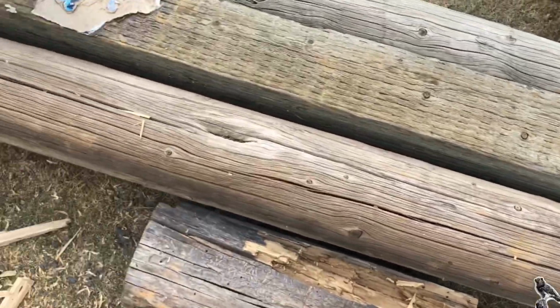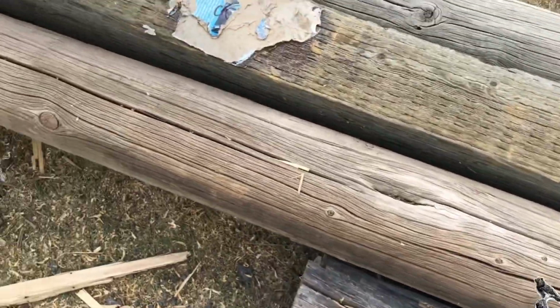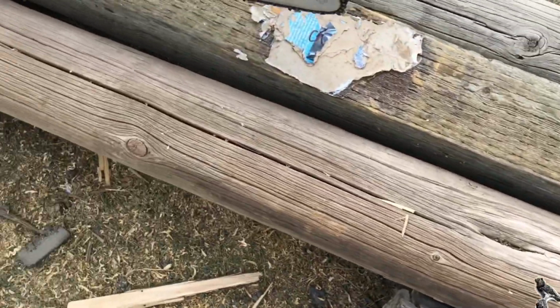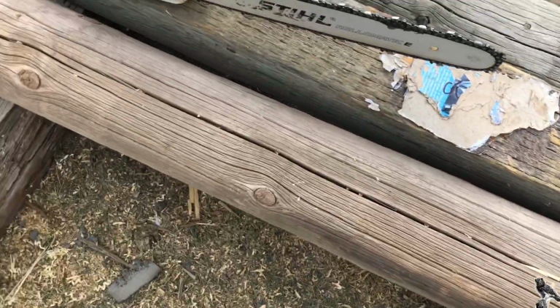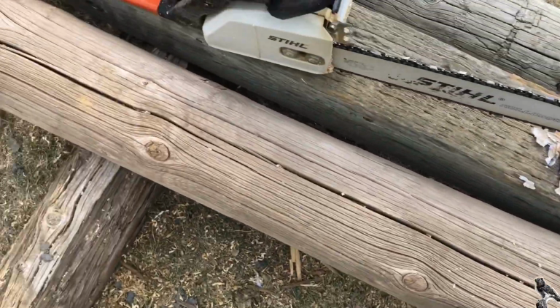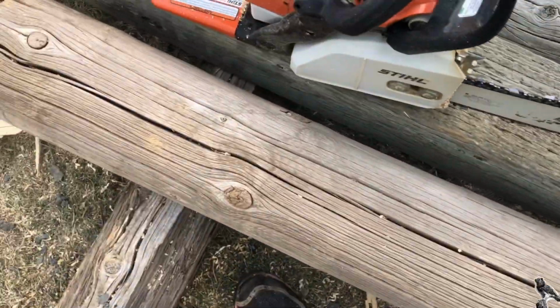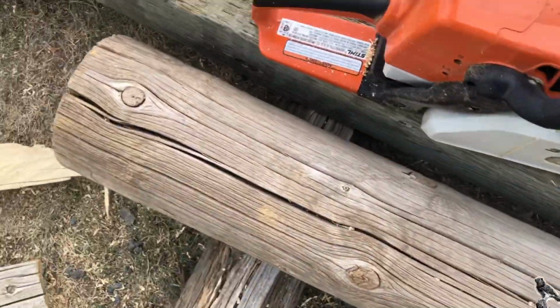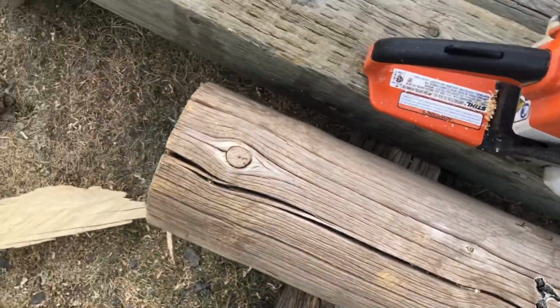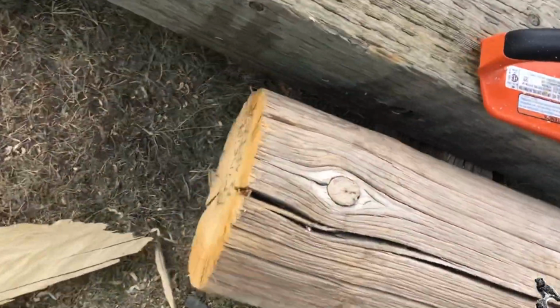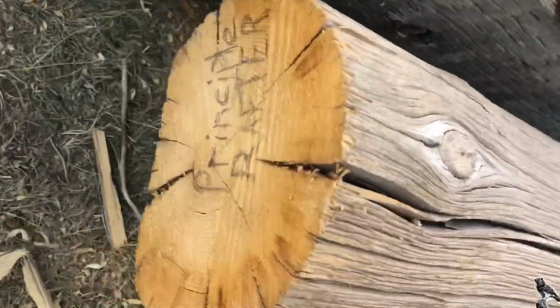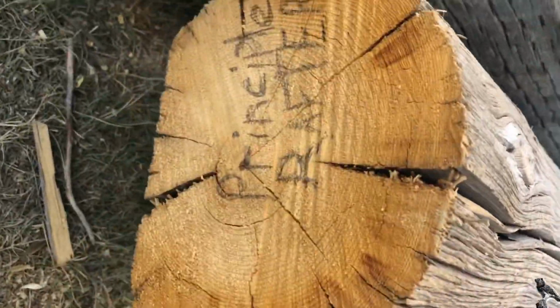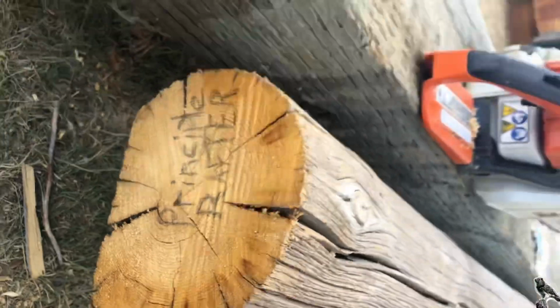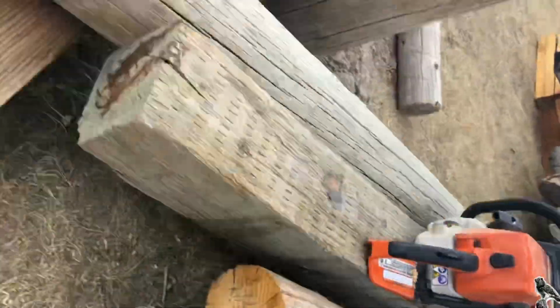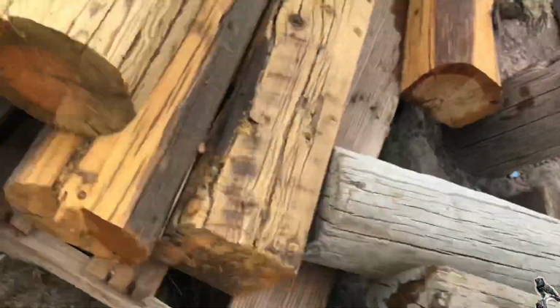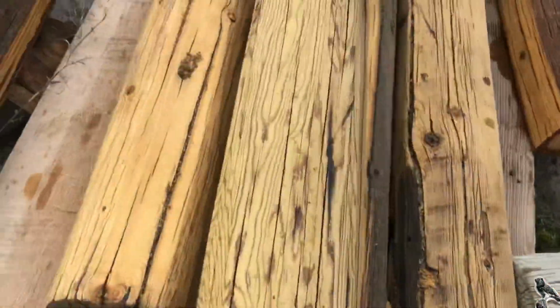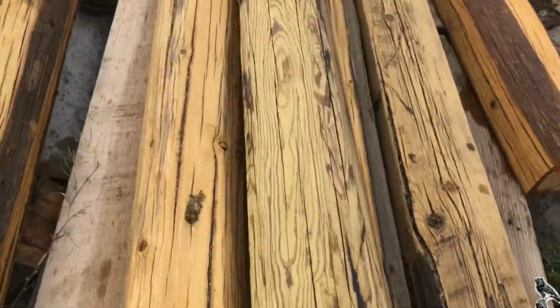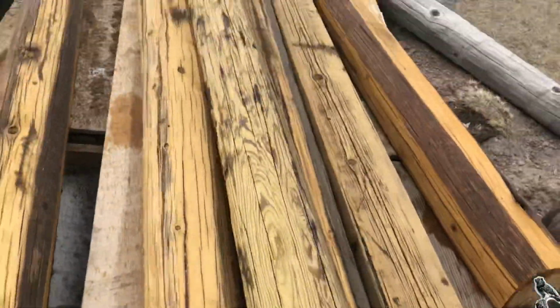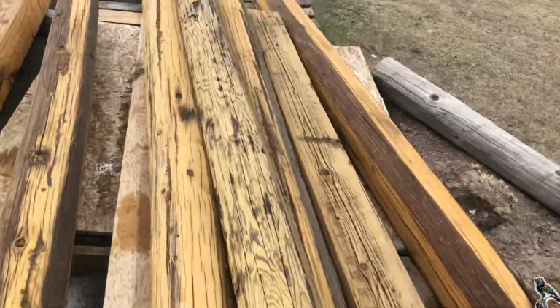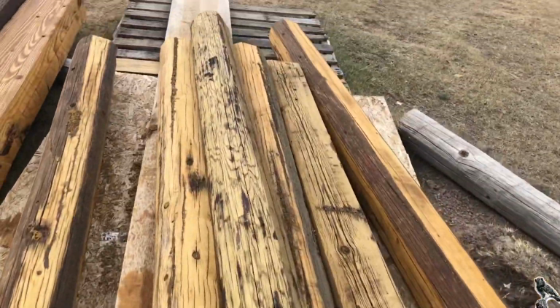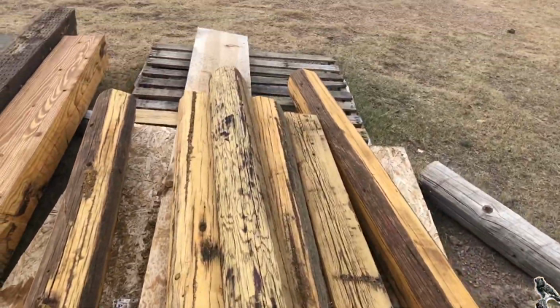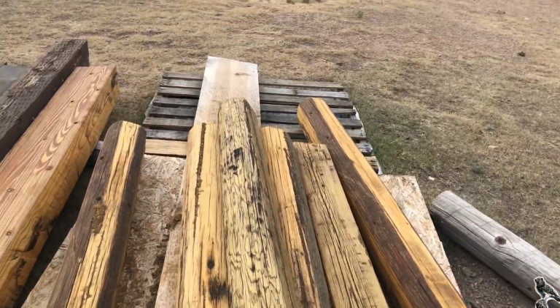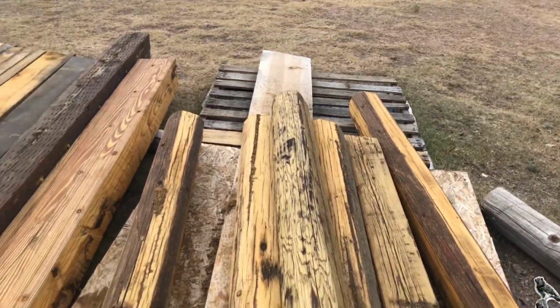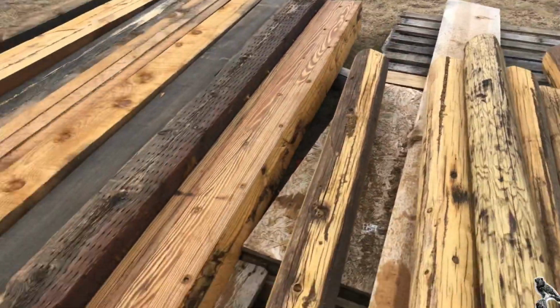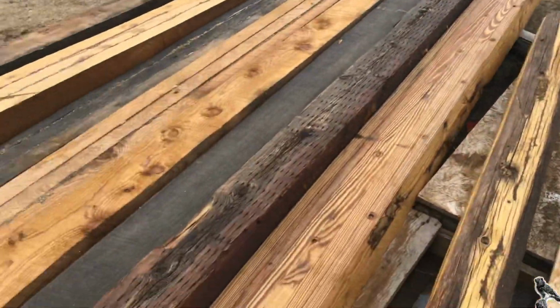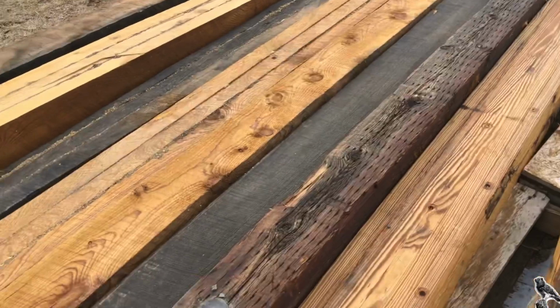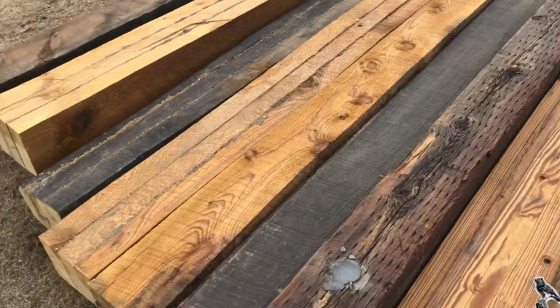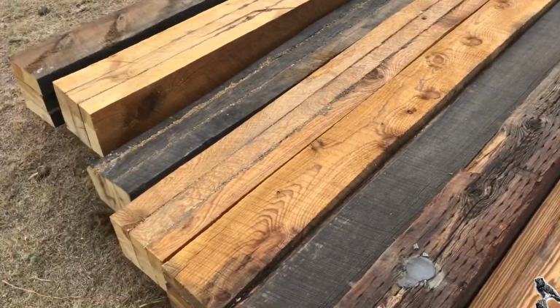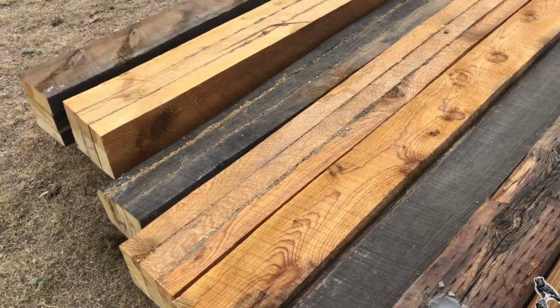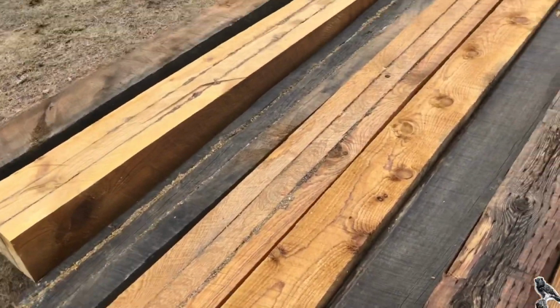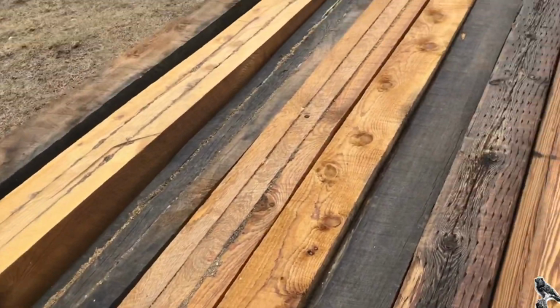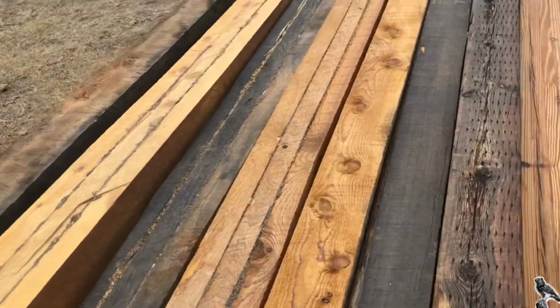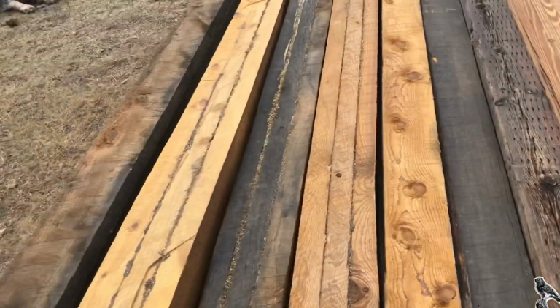Many of them were cracked, much like this one was. And I turned that into things like this, where I filled the gaps and cracks — spent many, many hours on it.